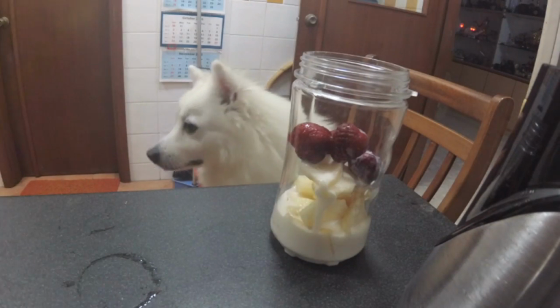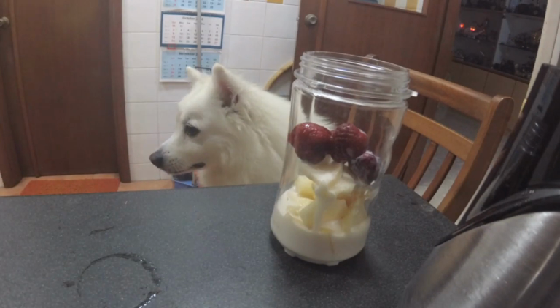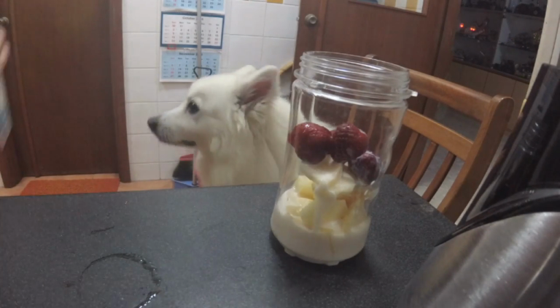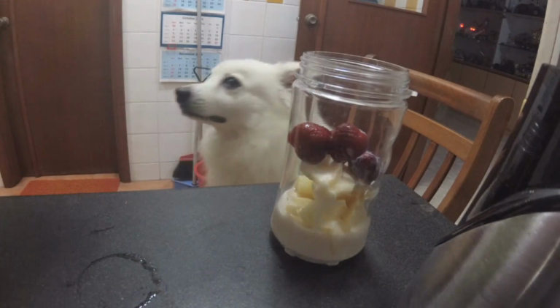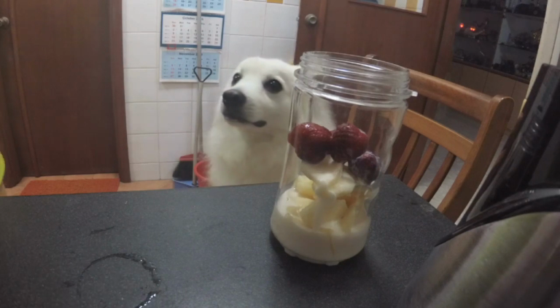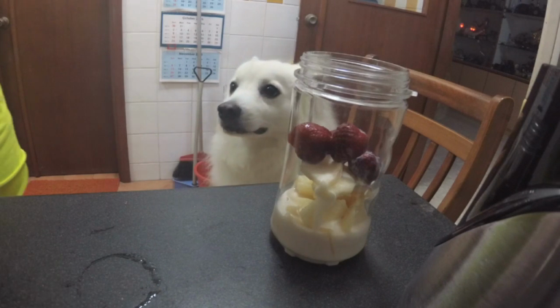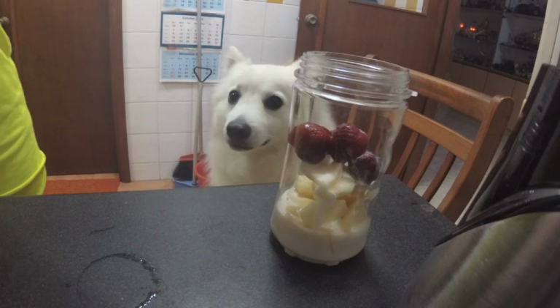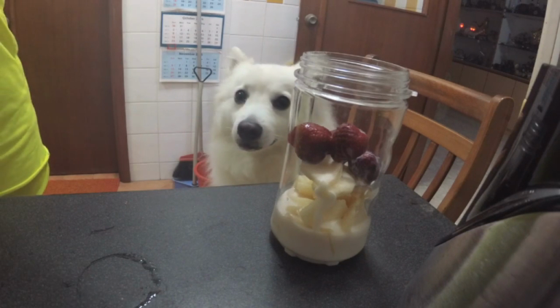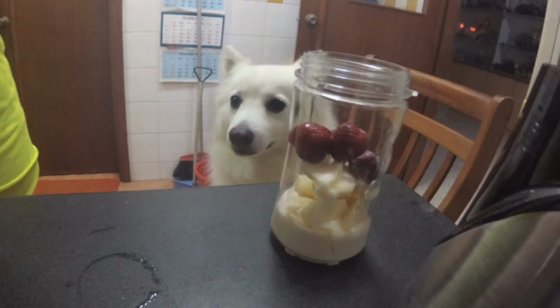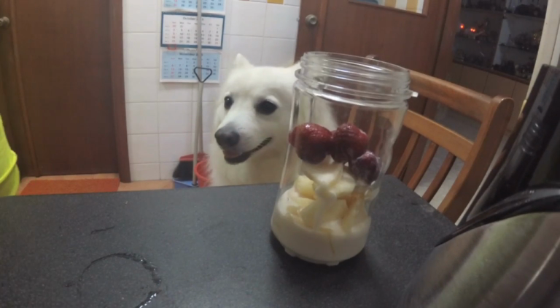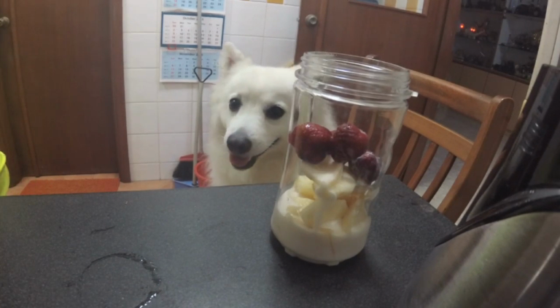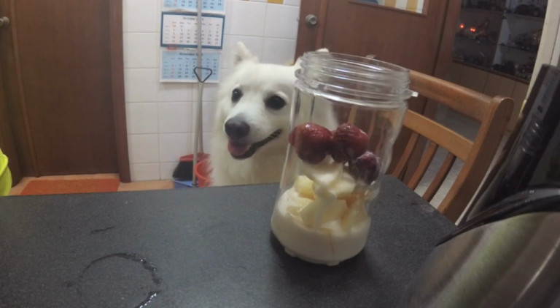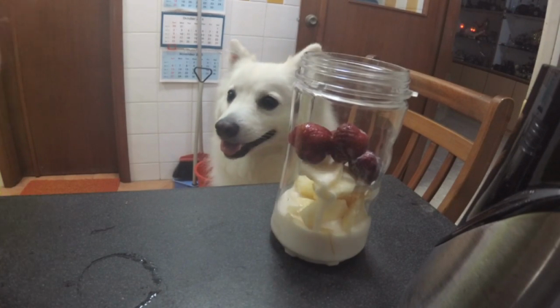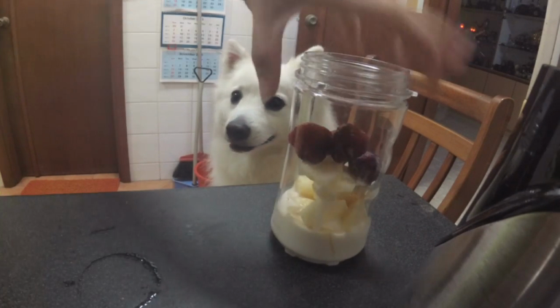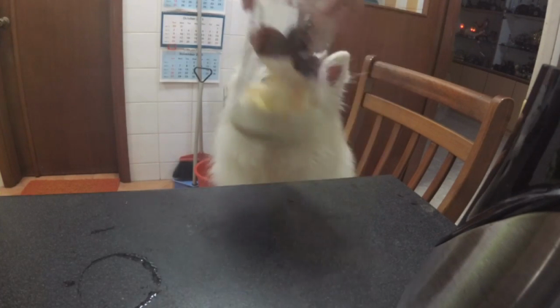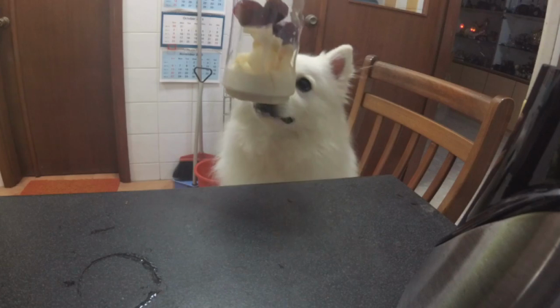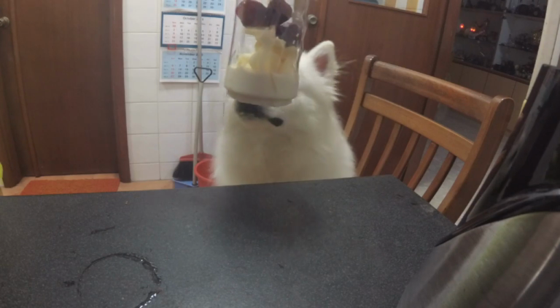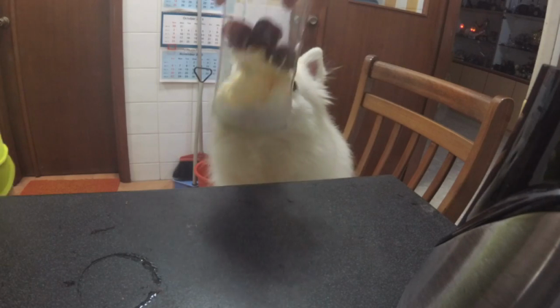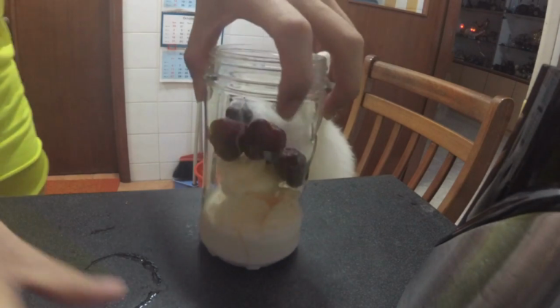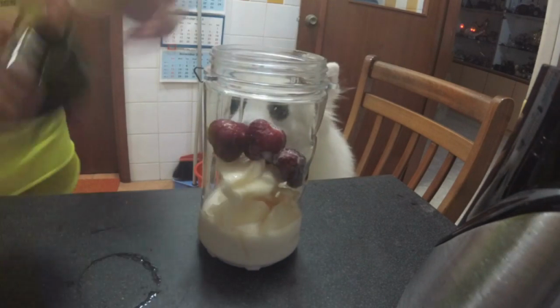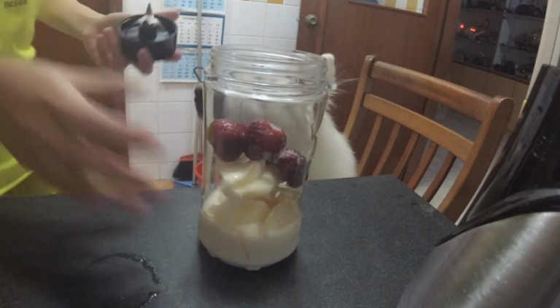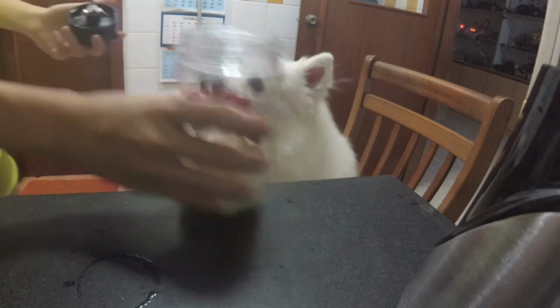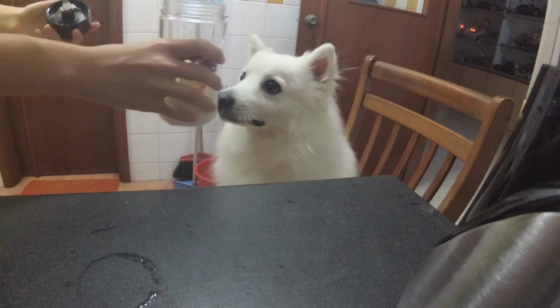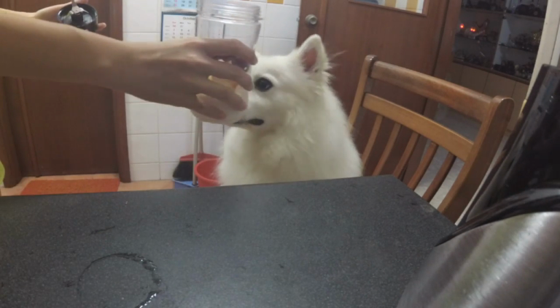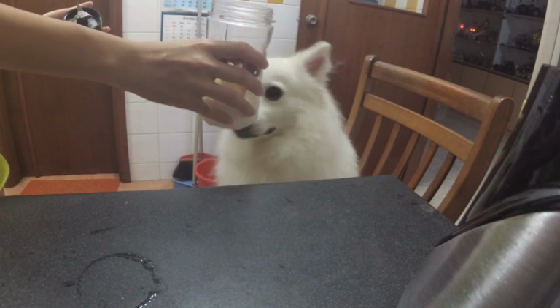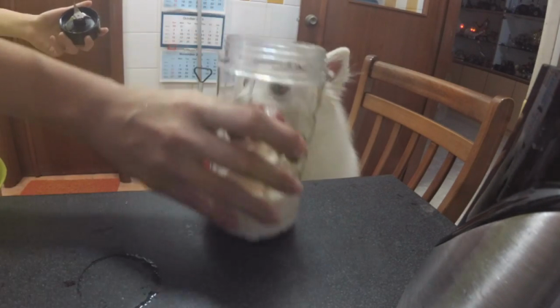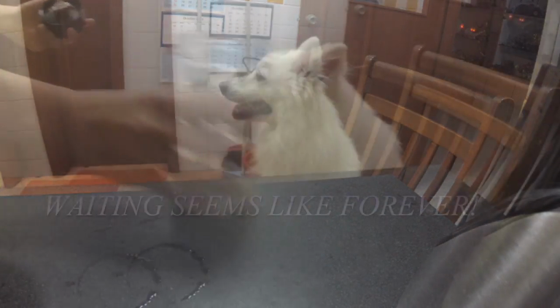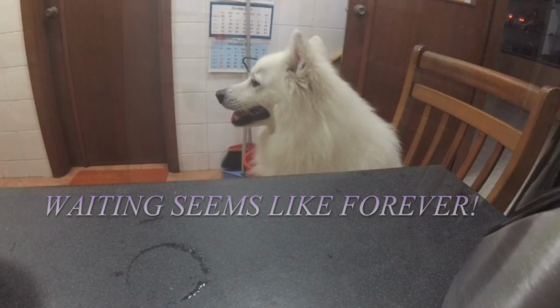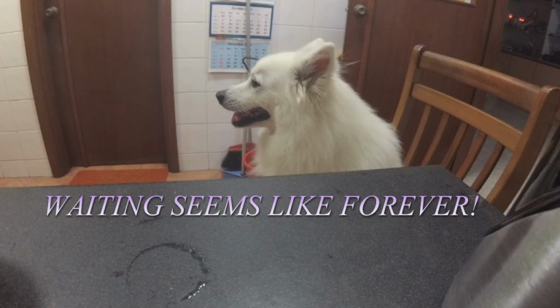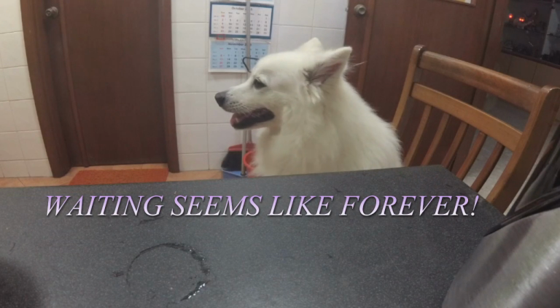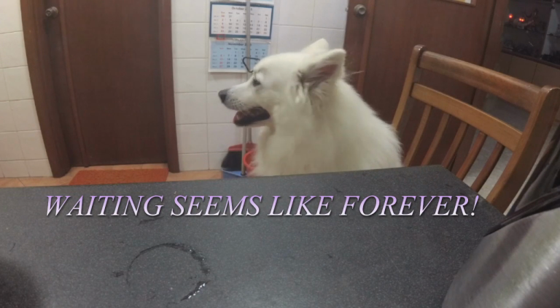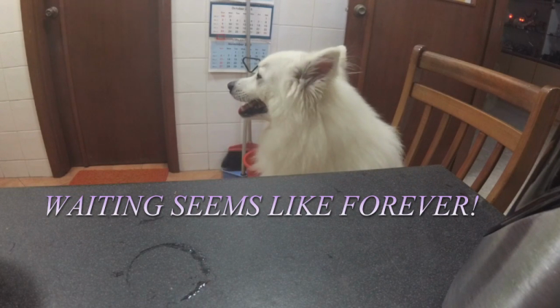This is only too little — I need more milk. Before we close the blender, we have to add some water, and somehow, for some reason, this is taking forever.